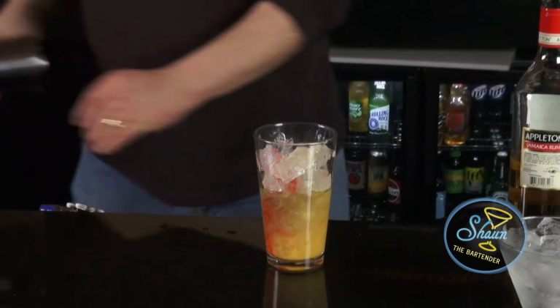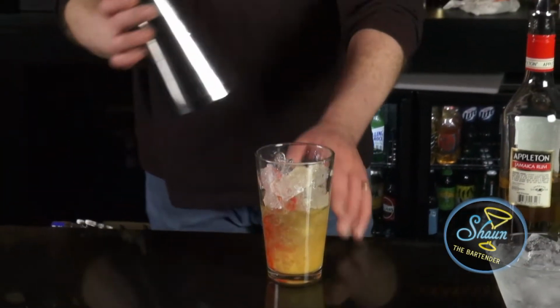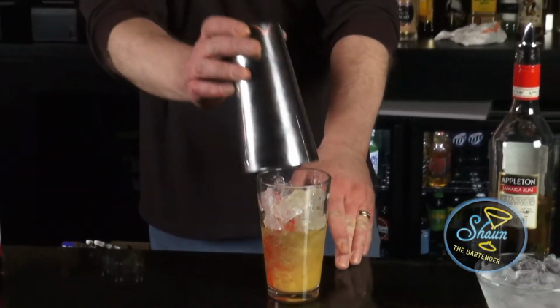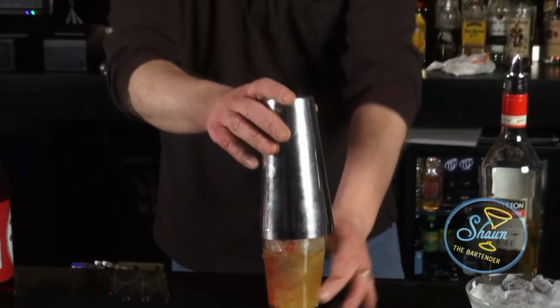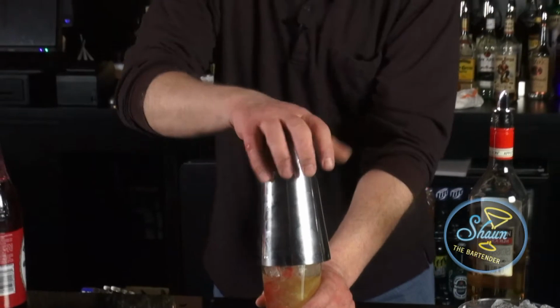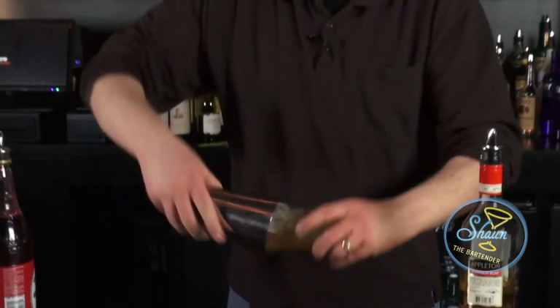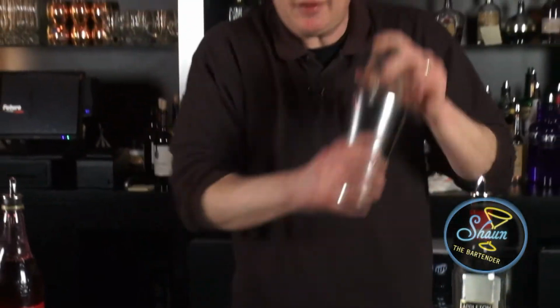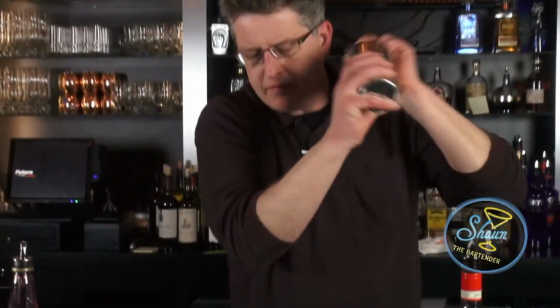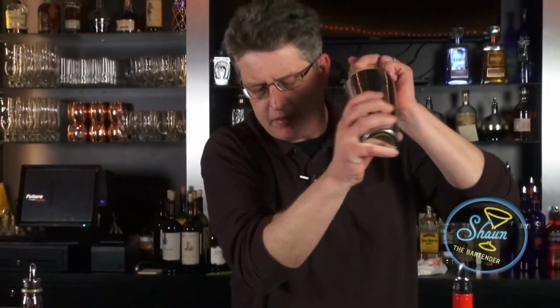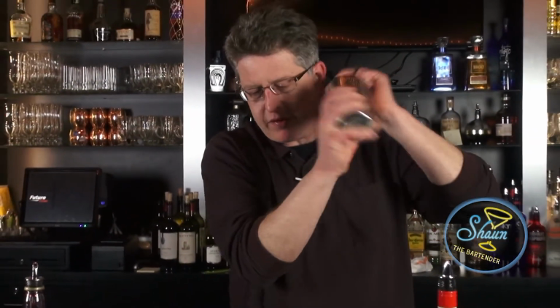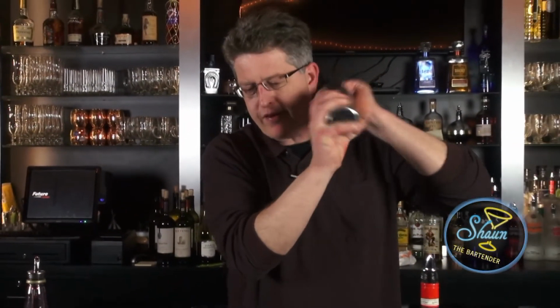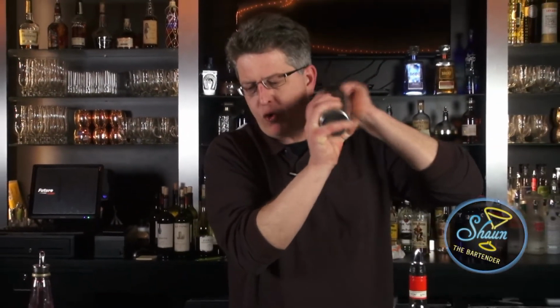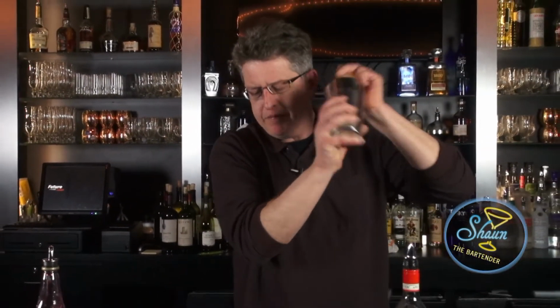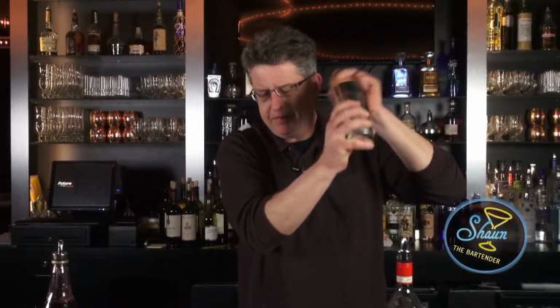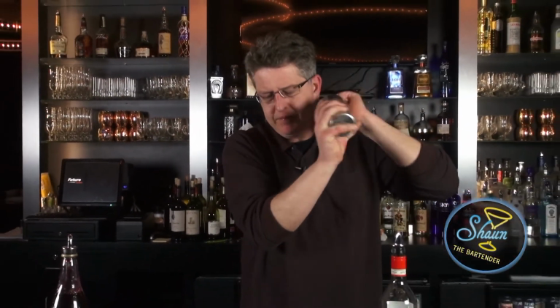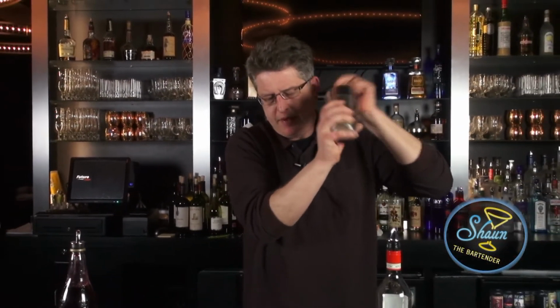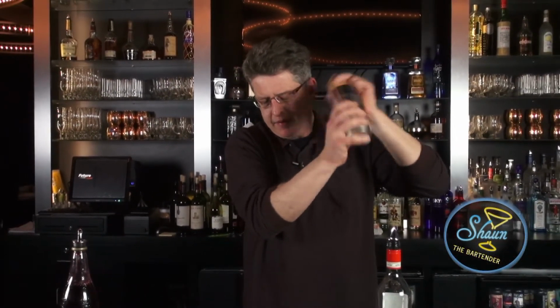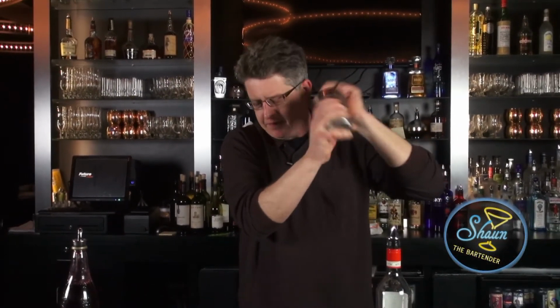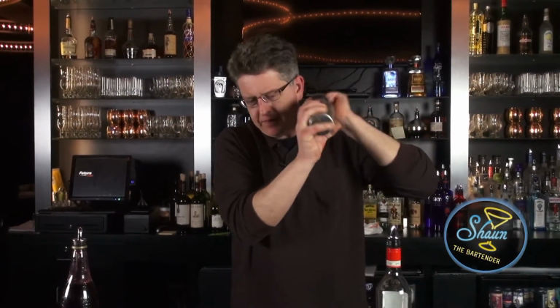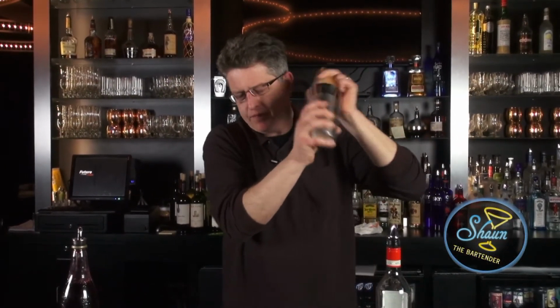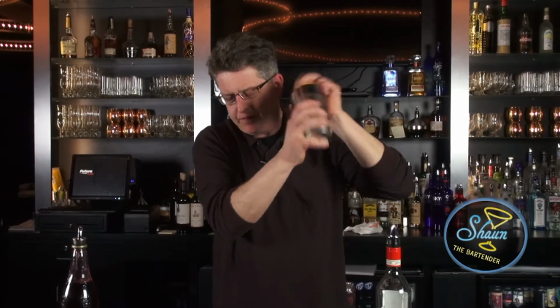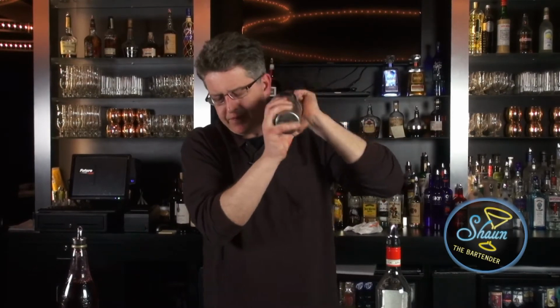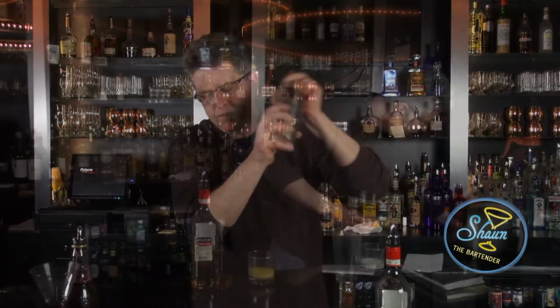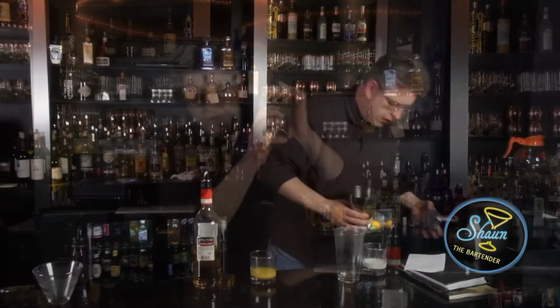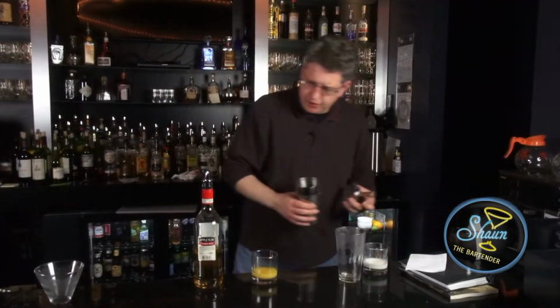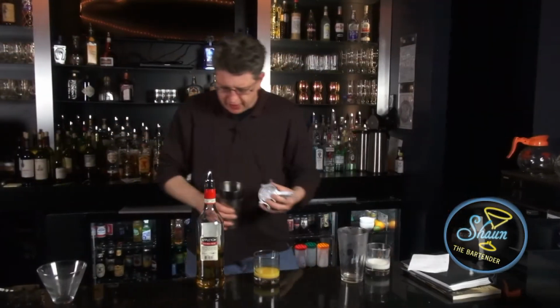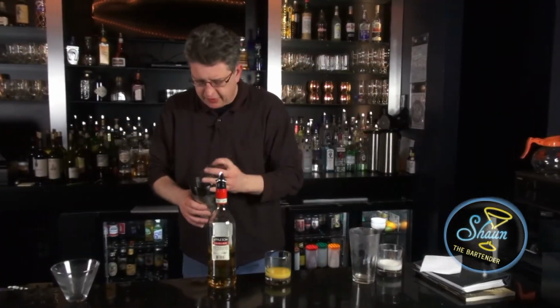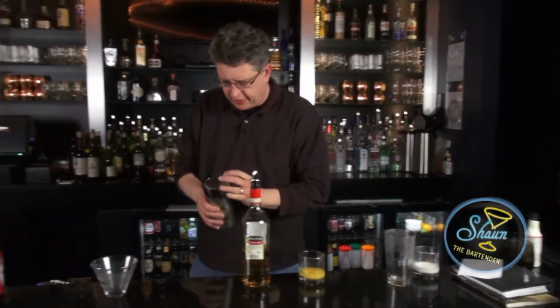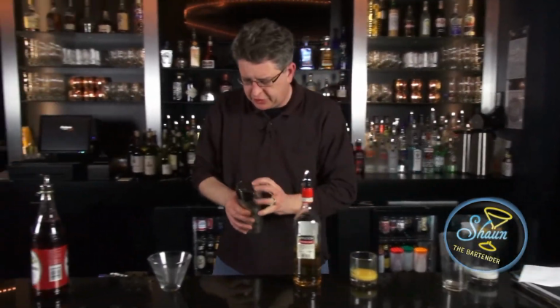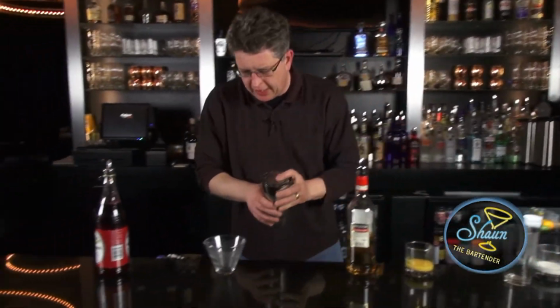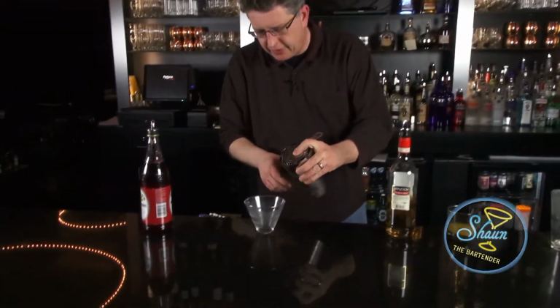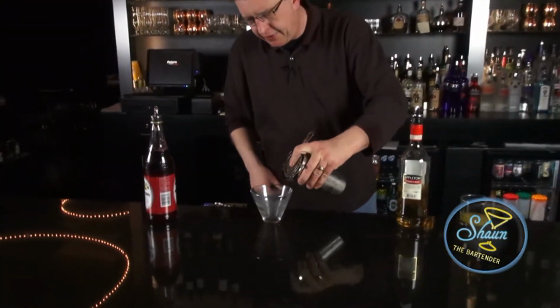Then we cap it and shake it nice and full. Just strain it into the nice chilled cocktail glass.